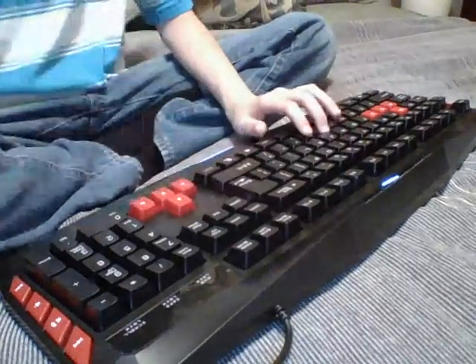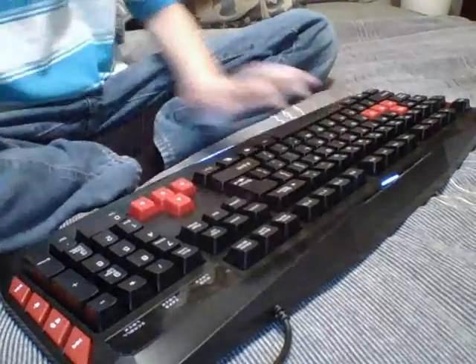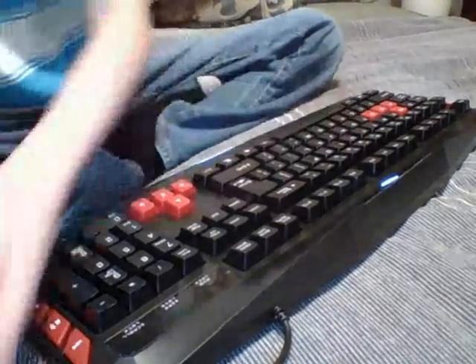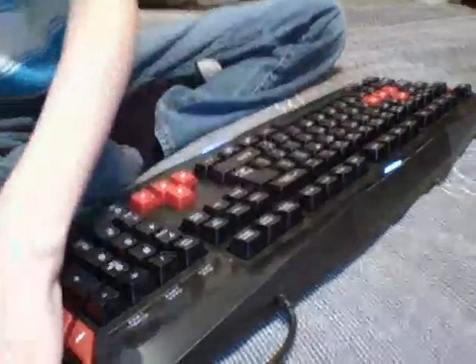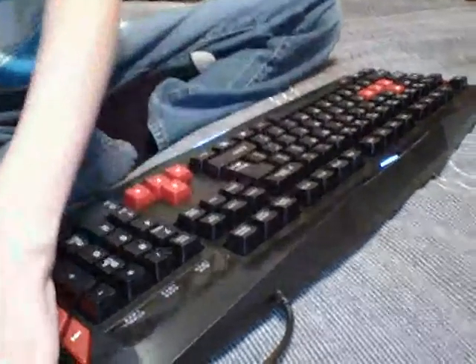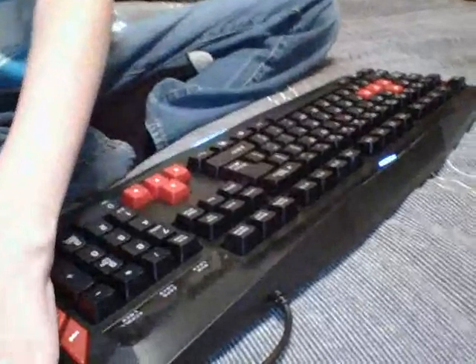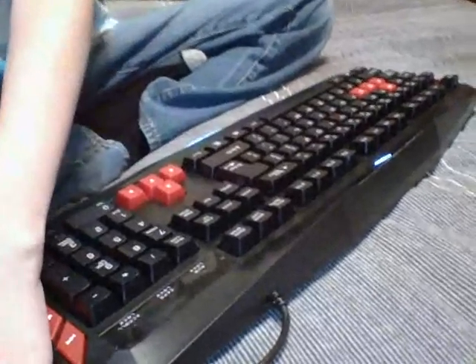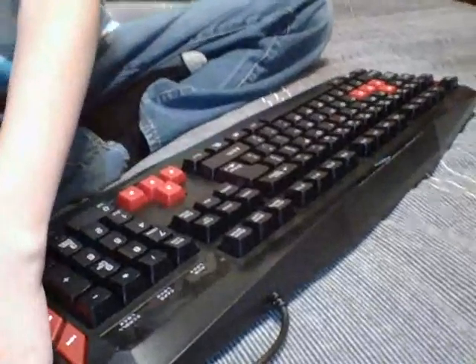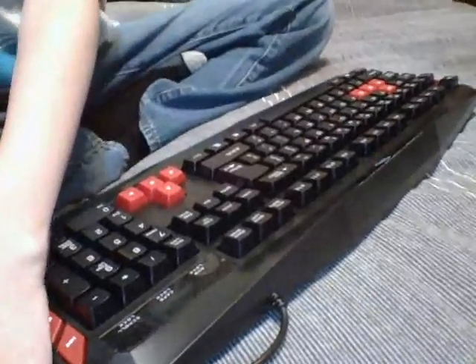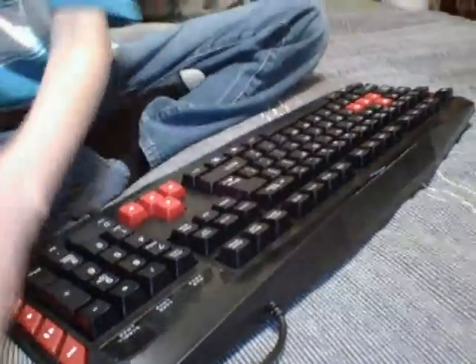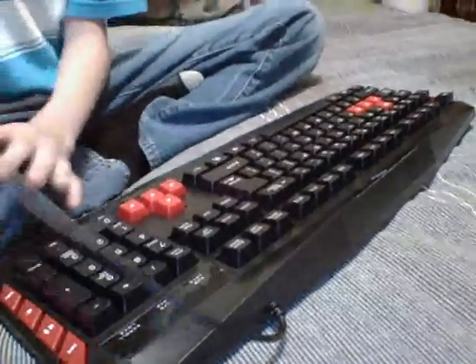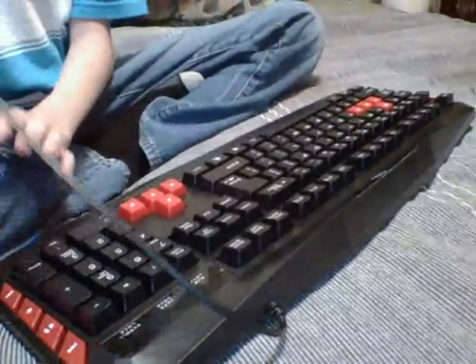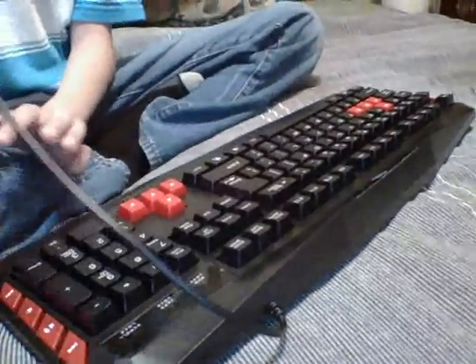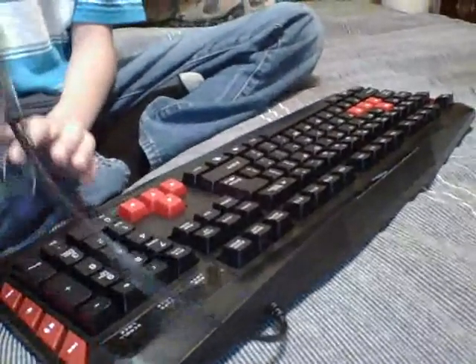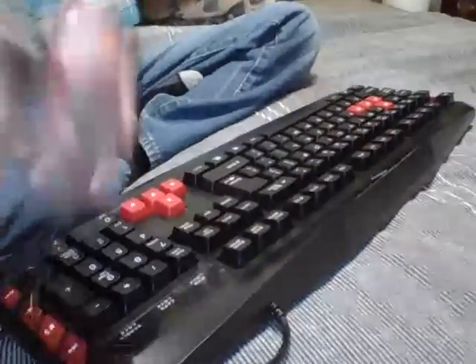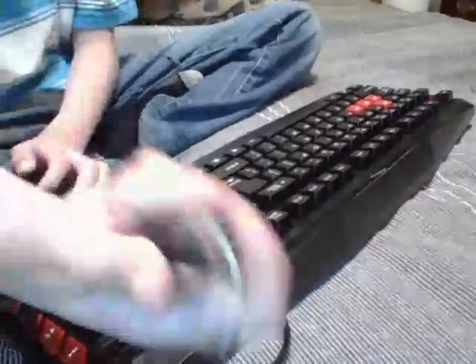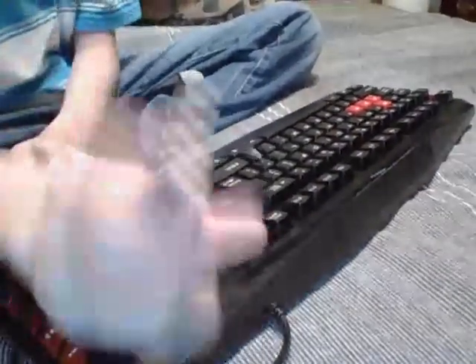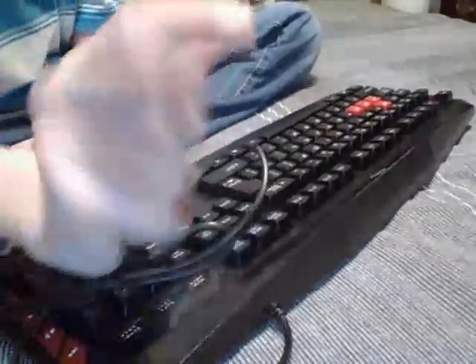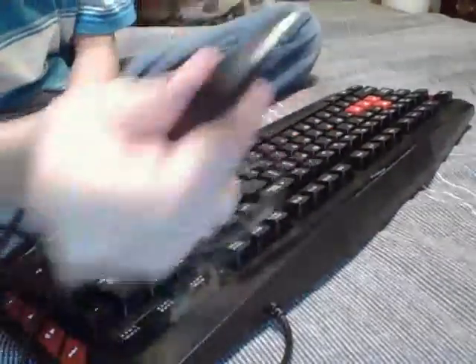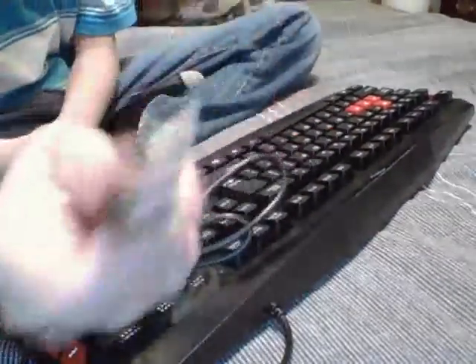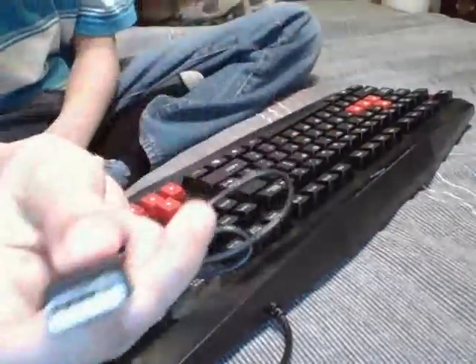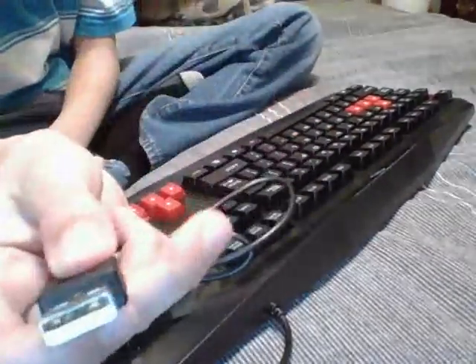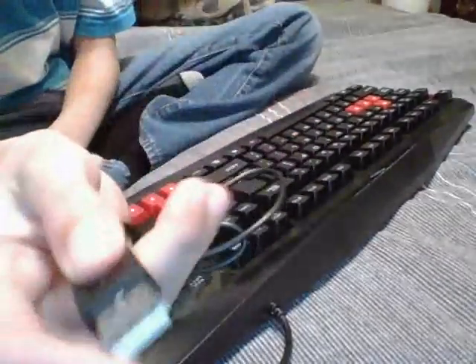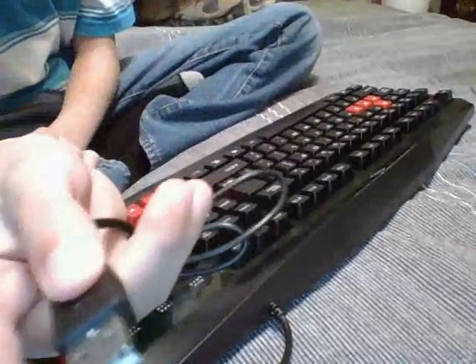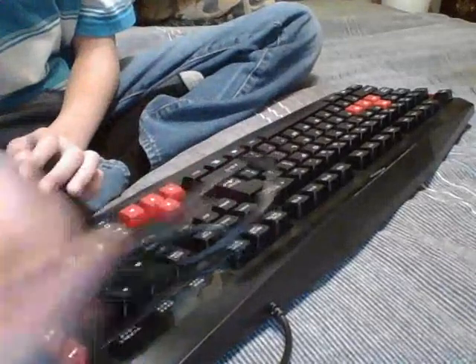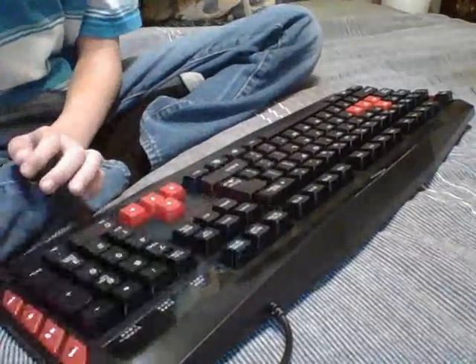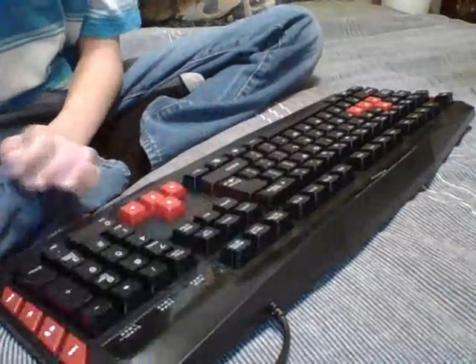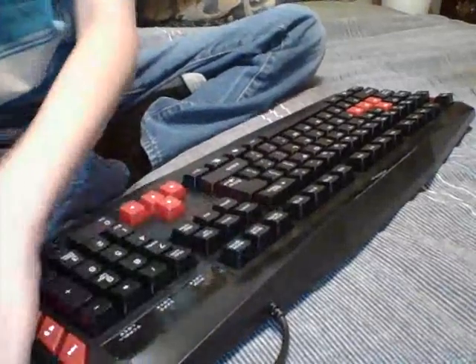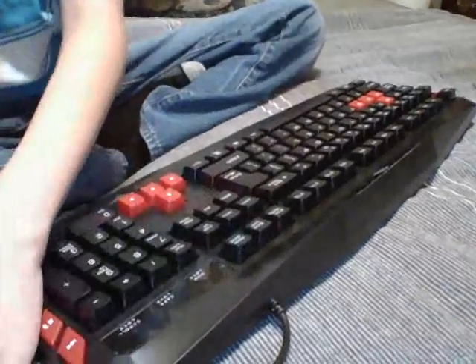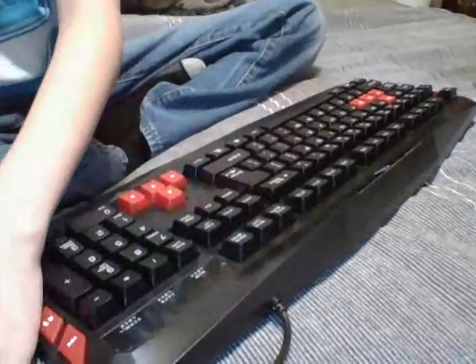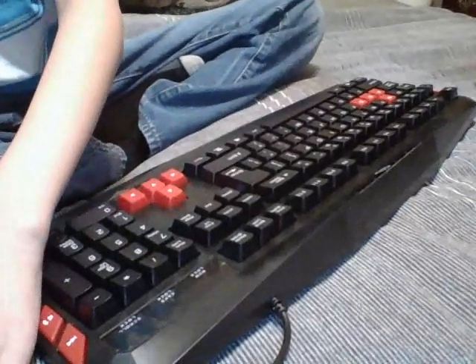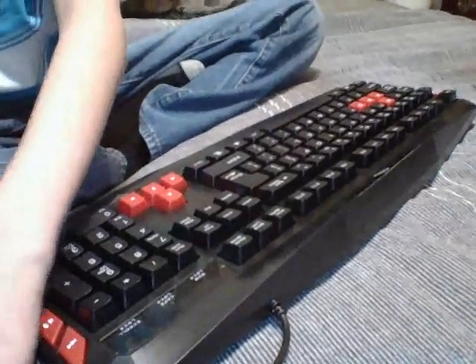You should plug it in on the side that fits, which is the white thing on the bottom. Once you plug it in, it works.